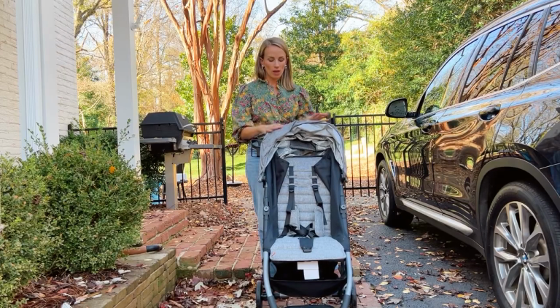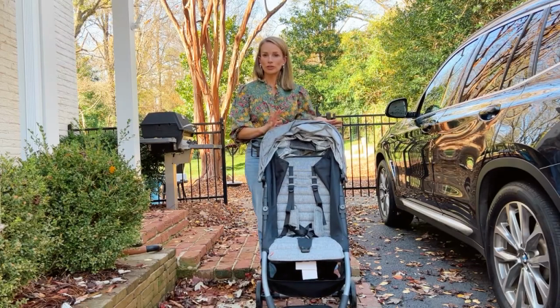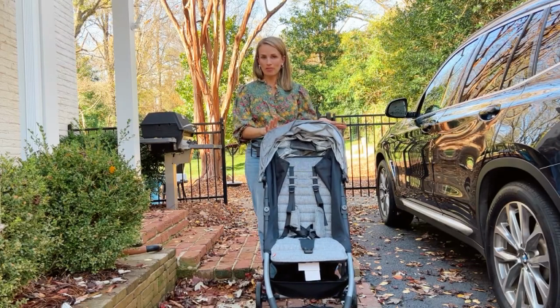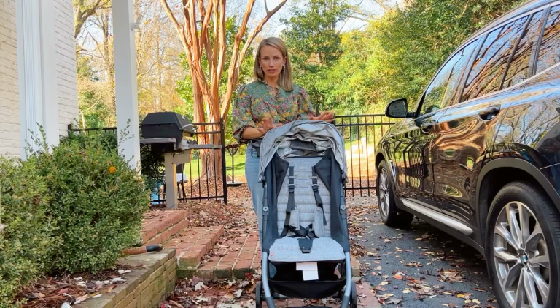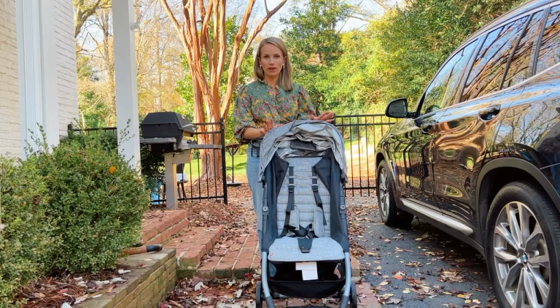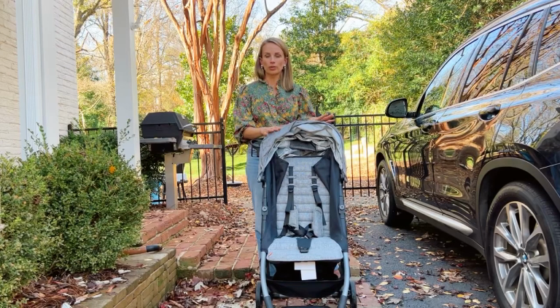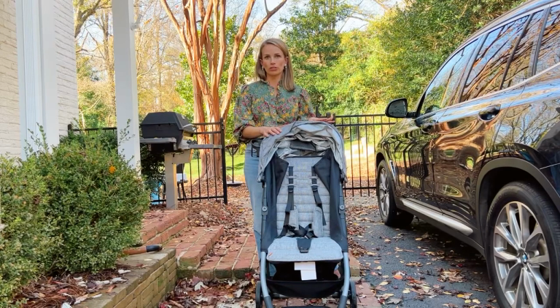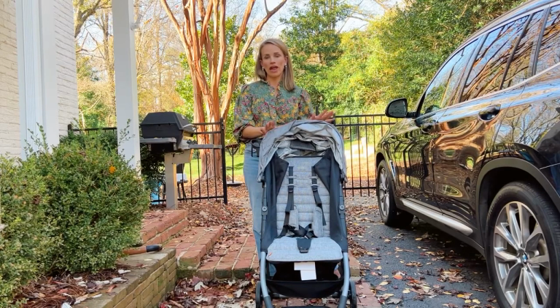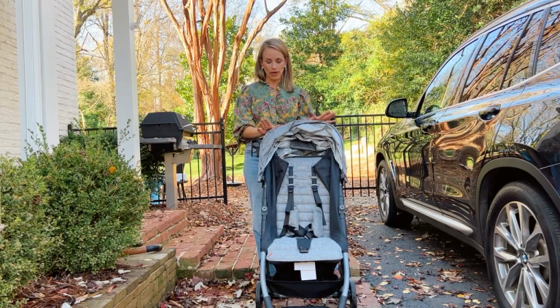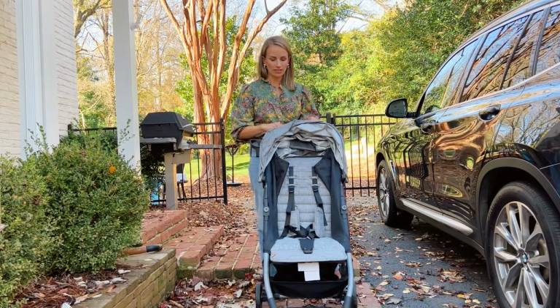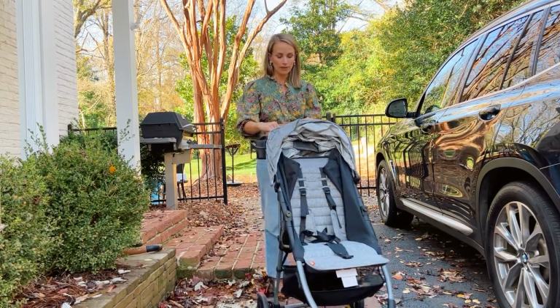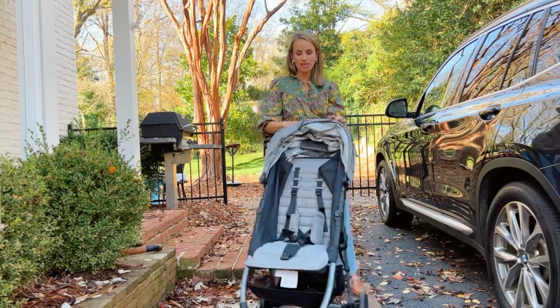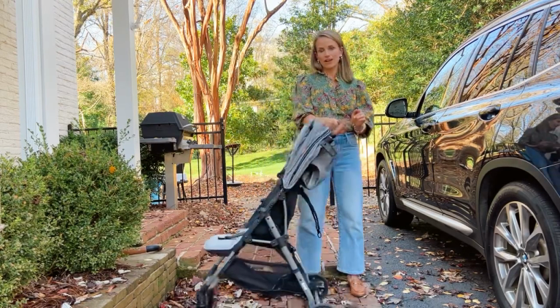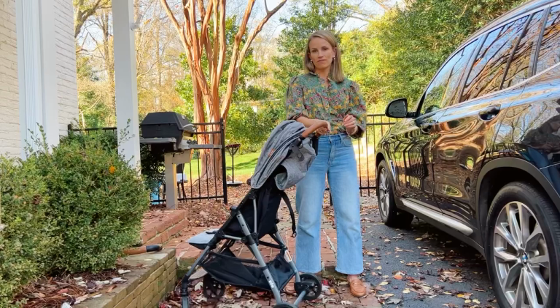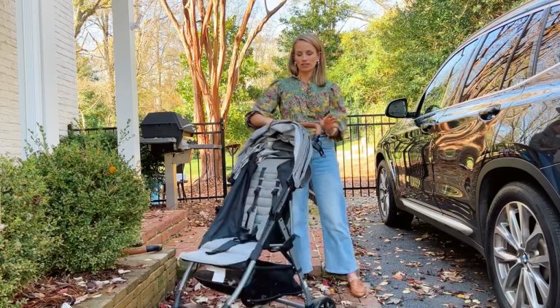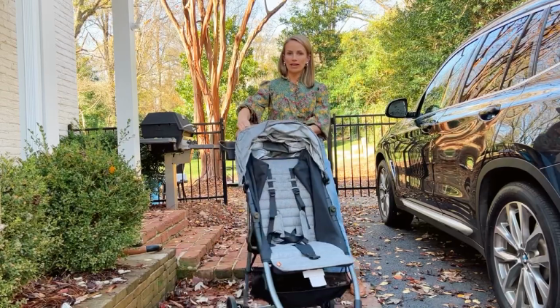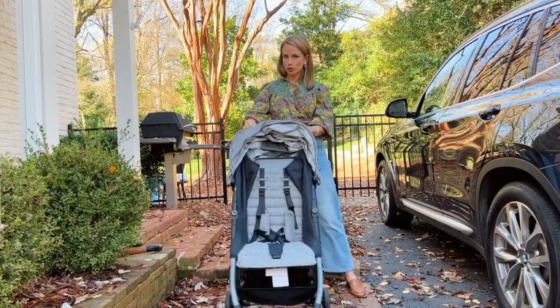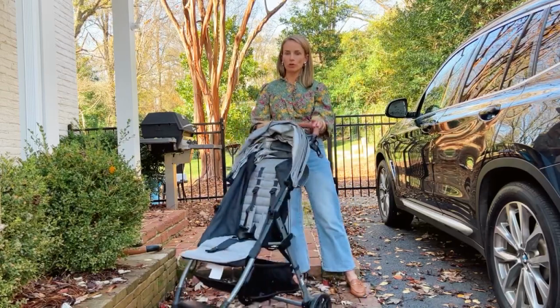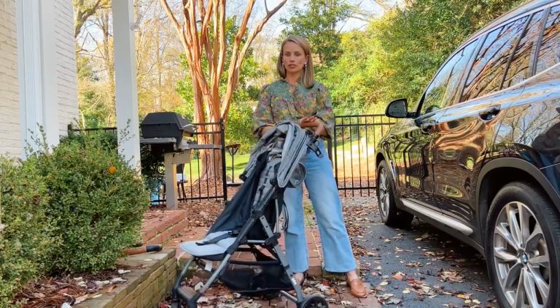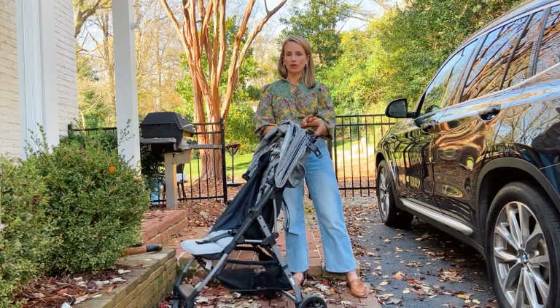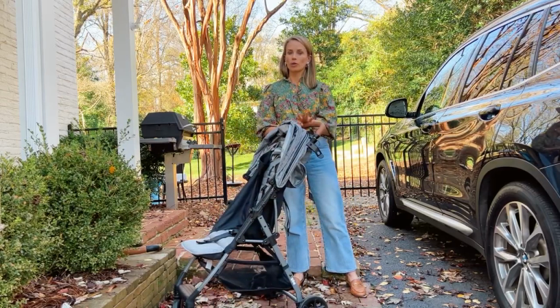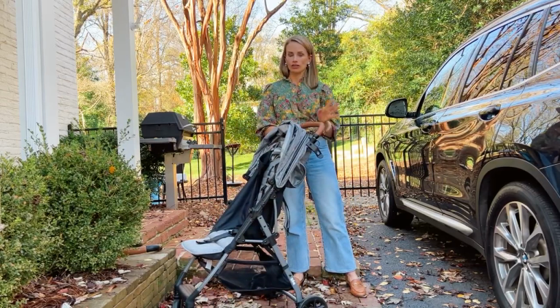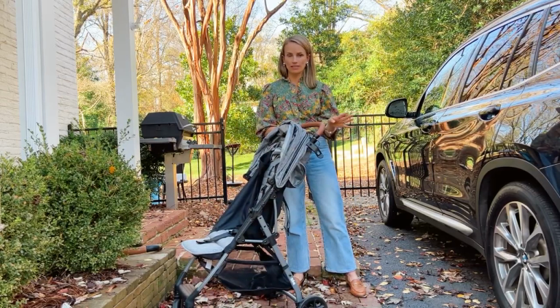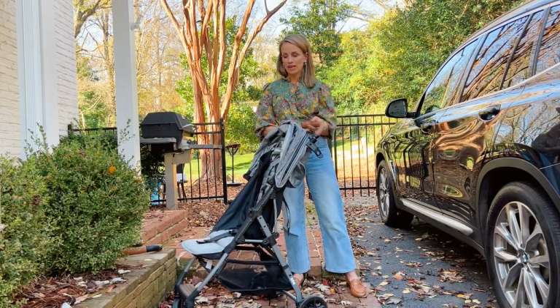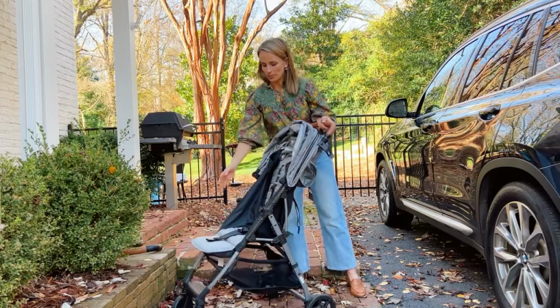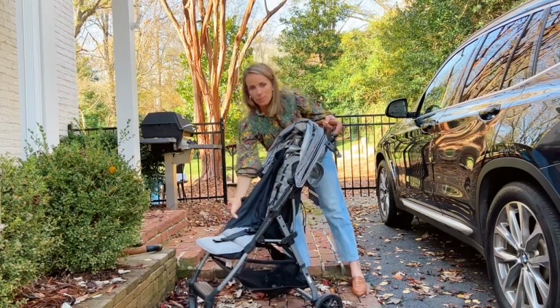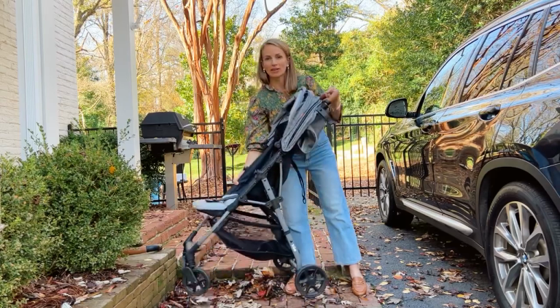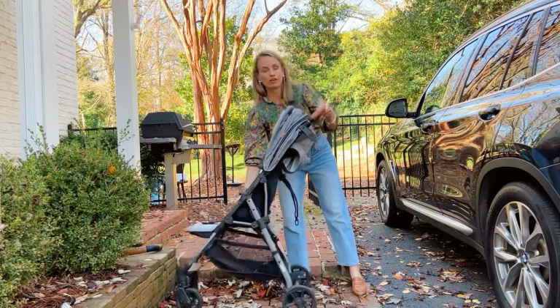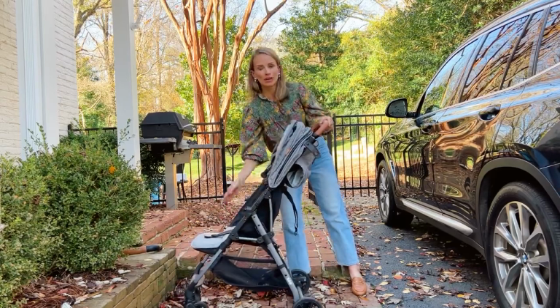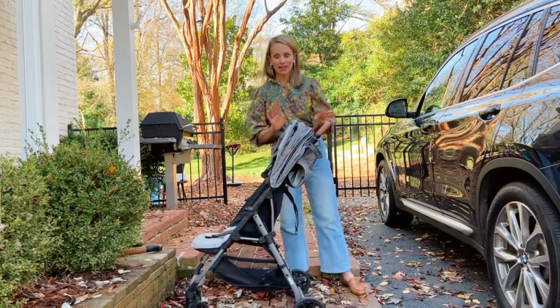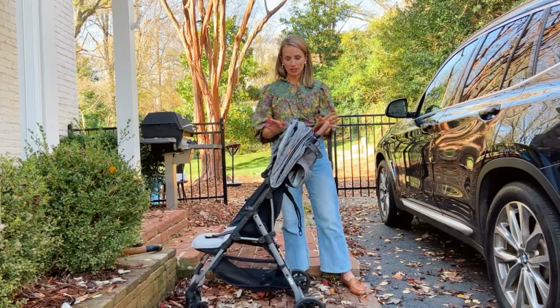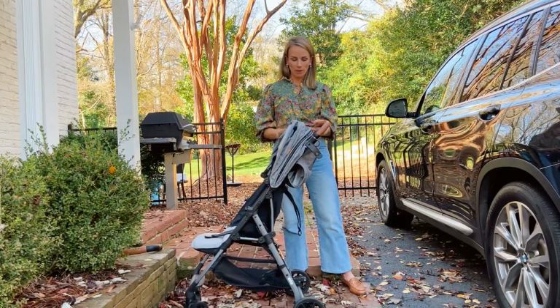I'm going to do a deep dive of all the features of the Zoe Tour Plus Stroller and why I like it. It's very, very lightweight and super nimble. This is great if you're on the go a lot, you live in a big city, you need to pick it up and down going over curbs or anything like that. This is a great option.